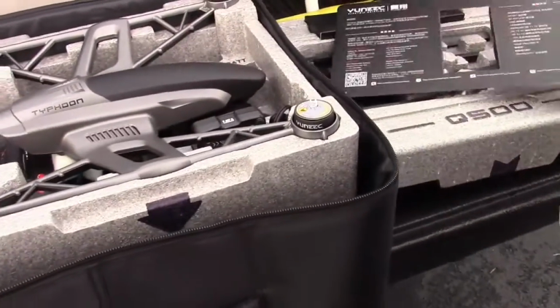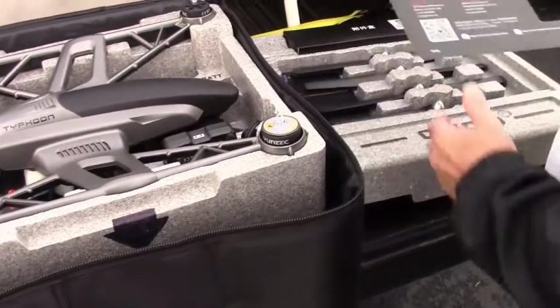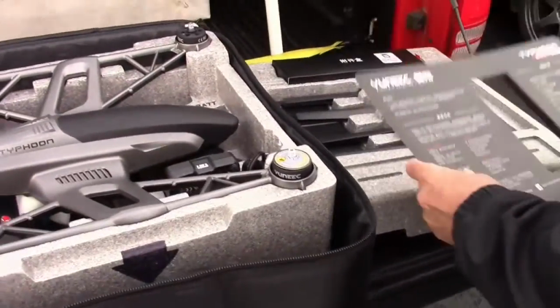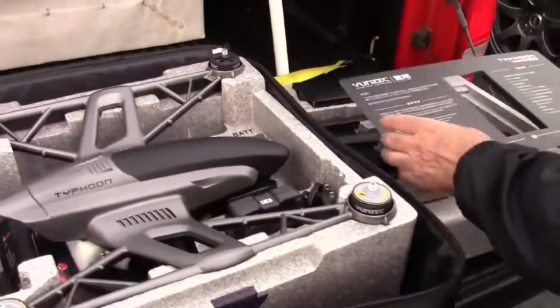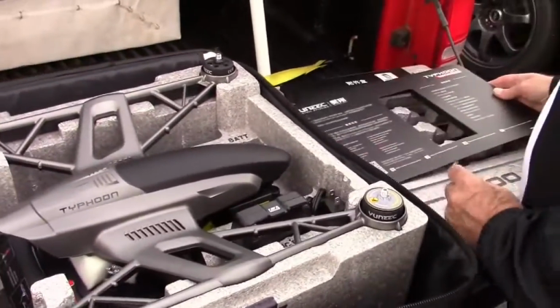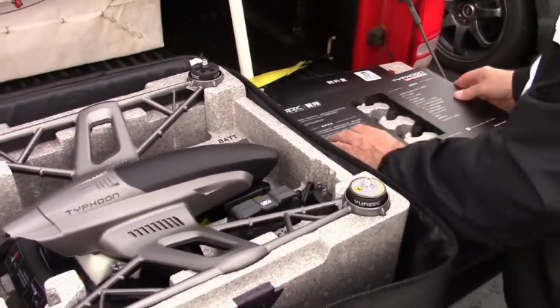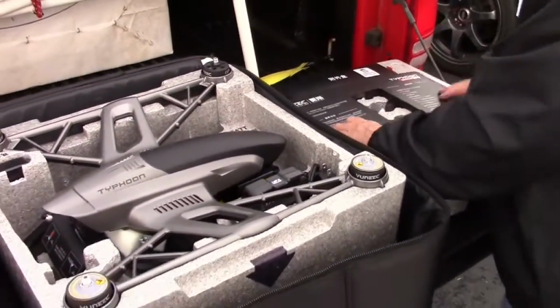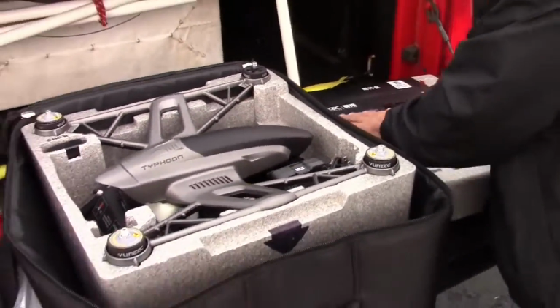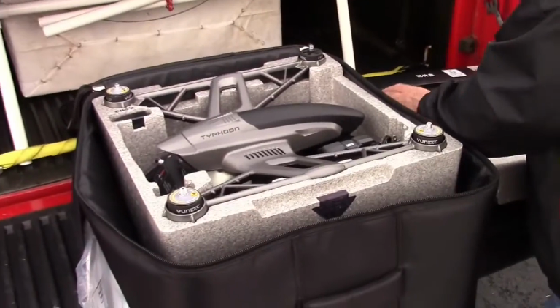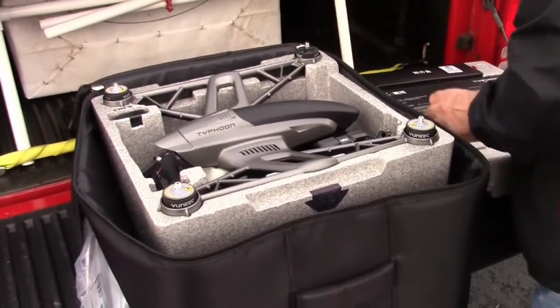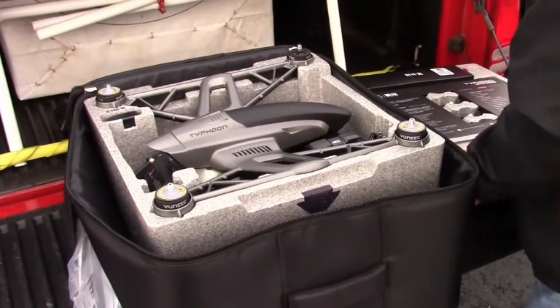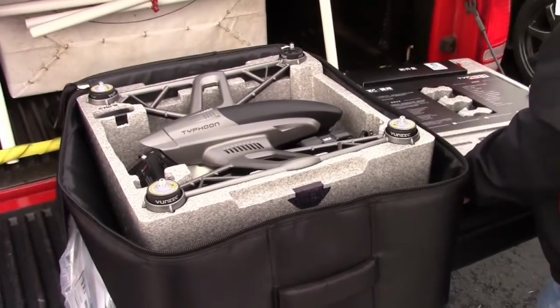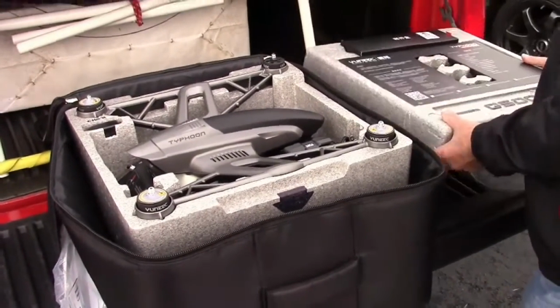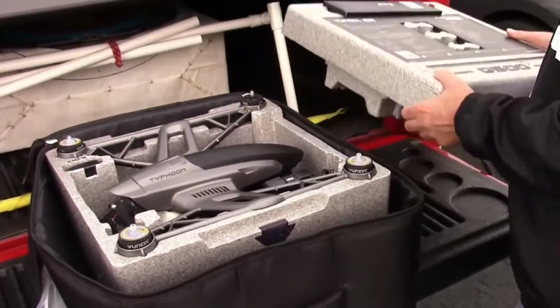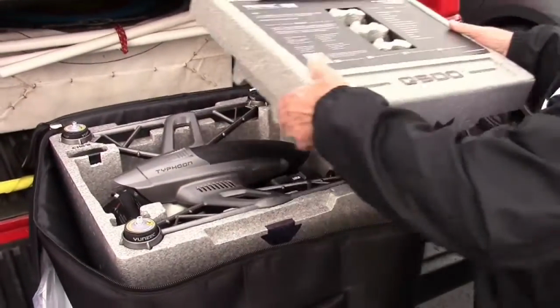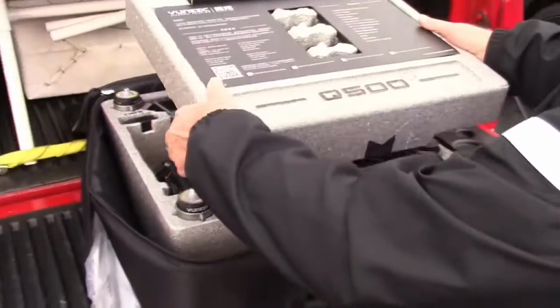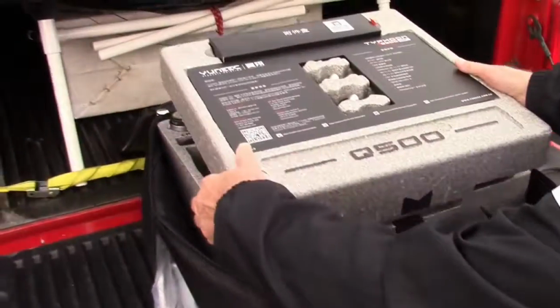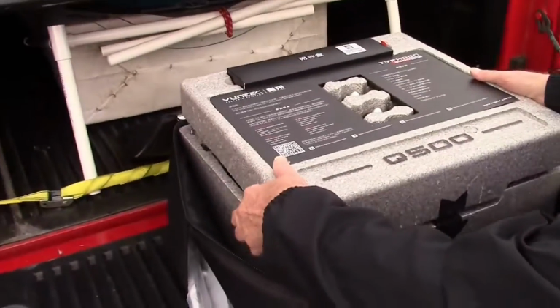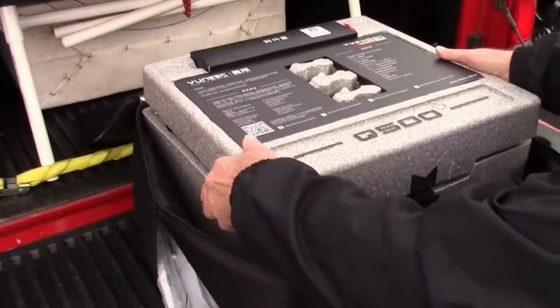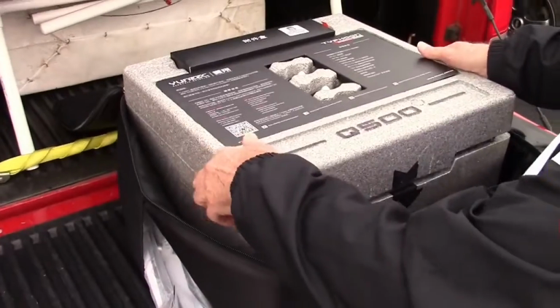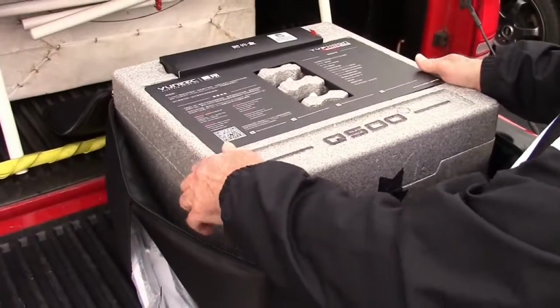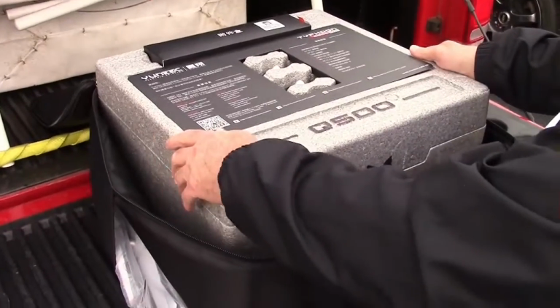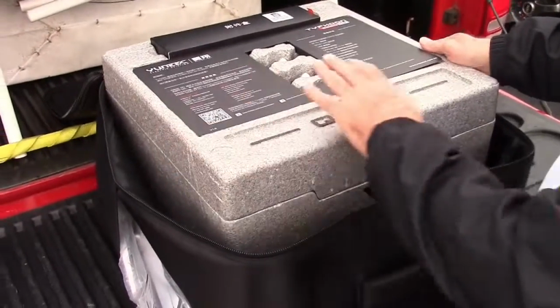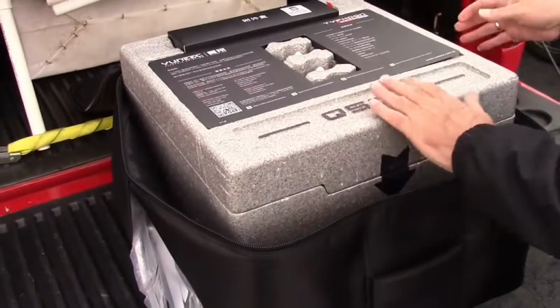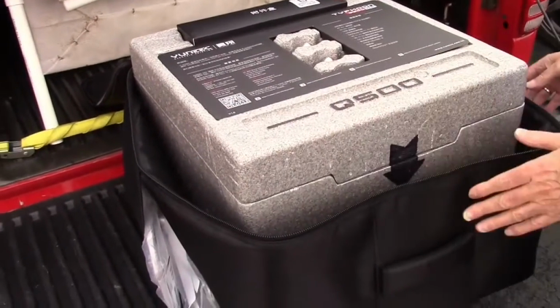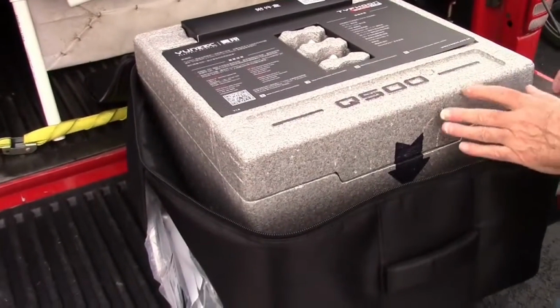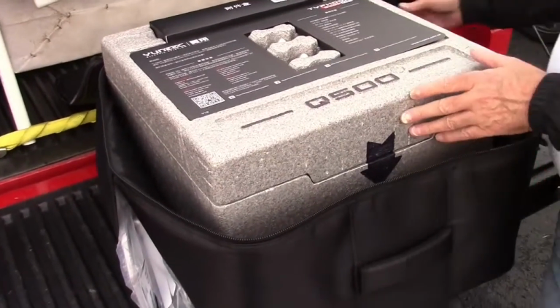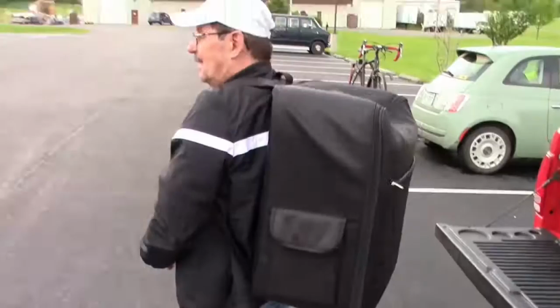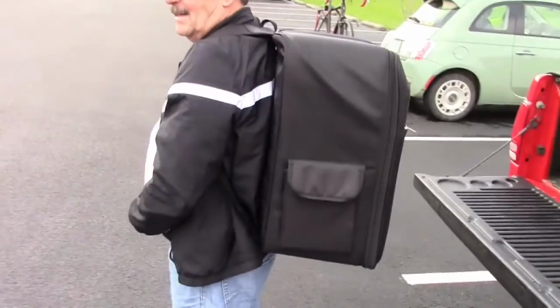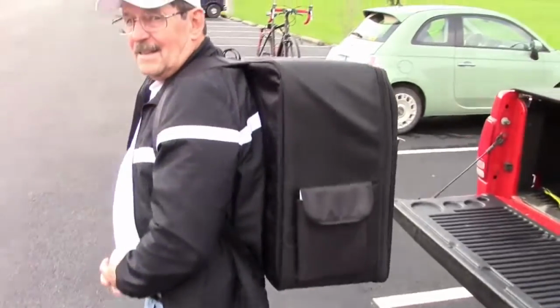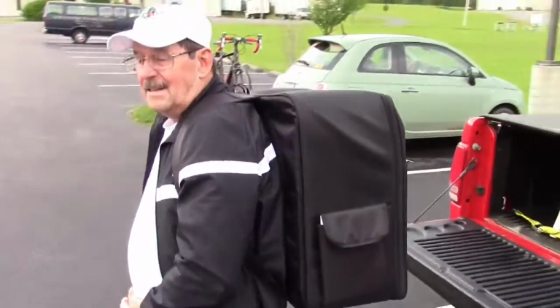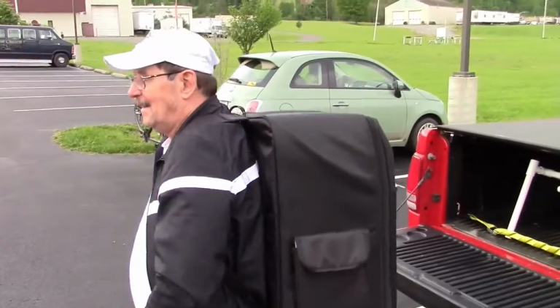So that's the Yuneec Q500 review — or maybe it's just a bag opening. Like I said, I keep the batteries on storage charge. And here's how you can tote your gear.